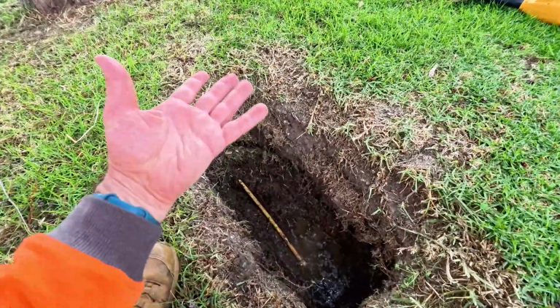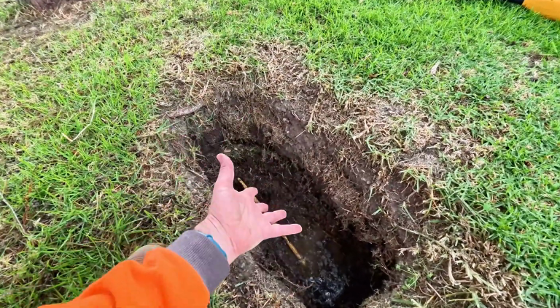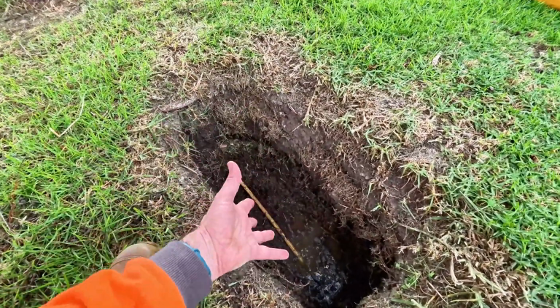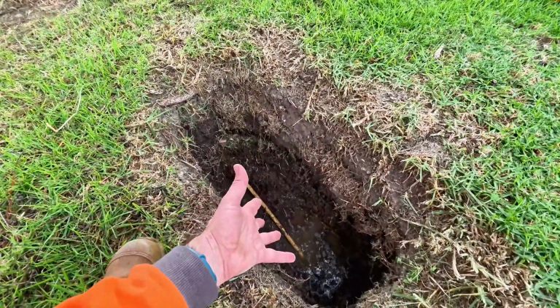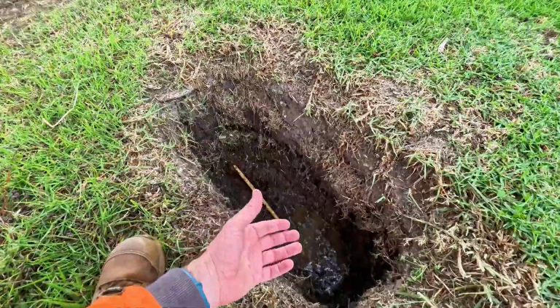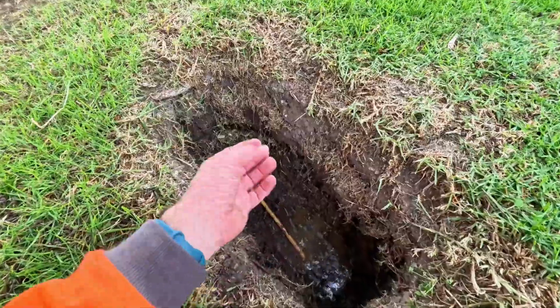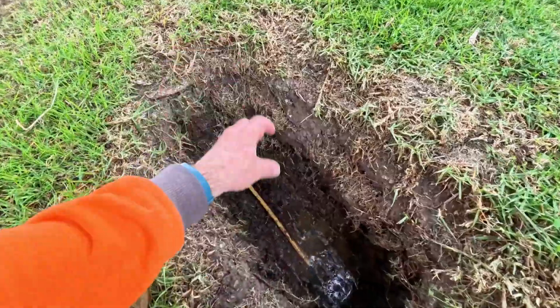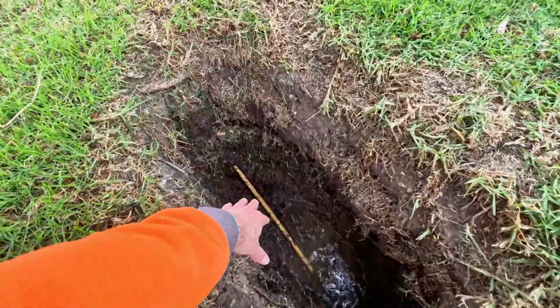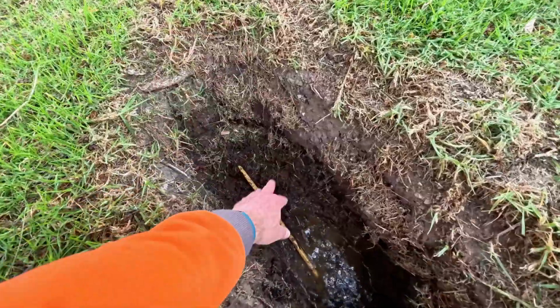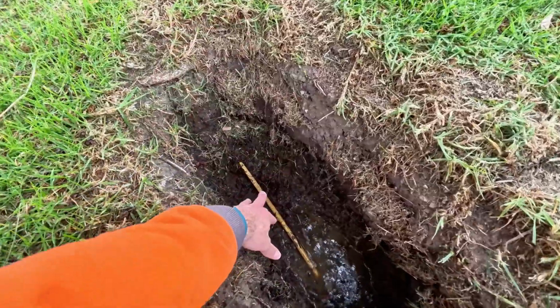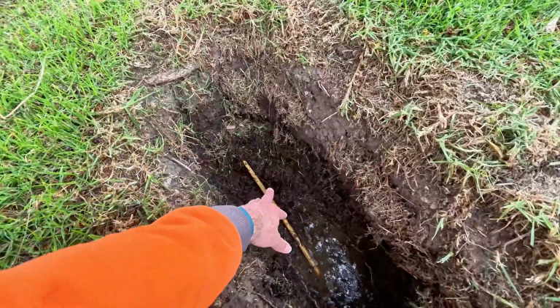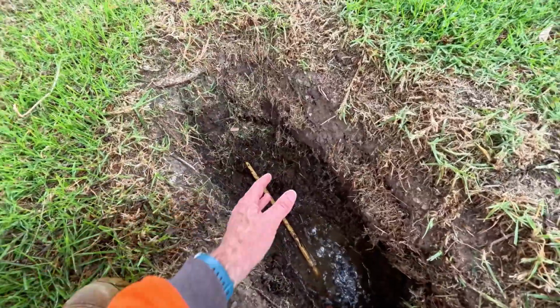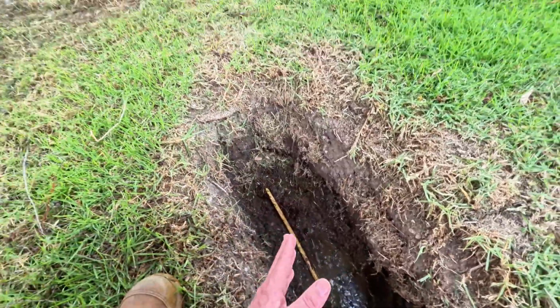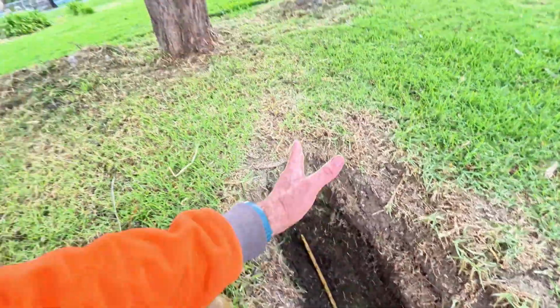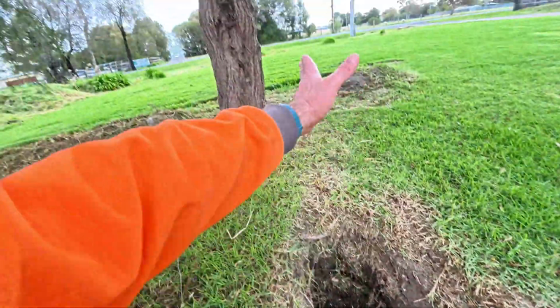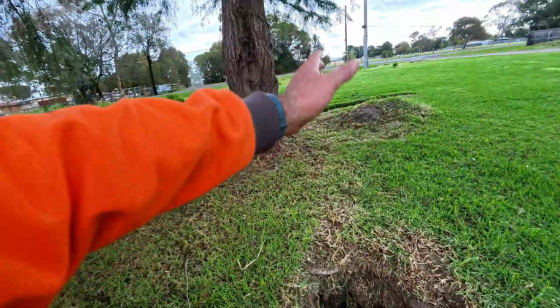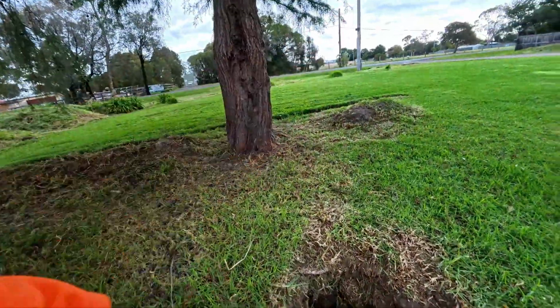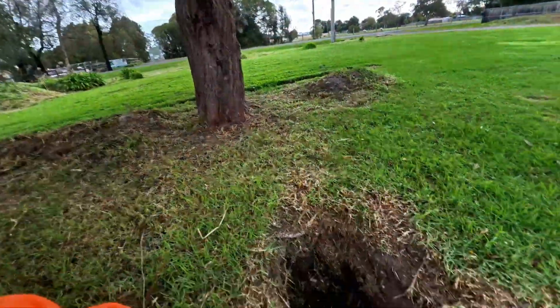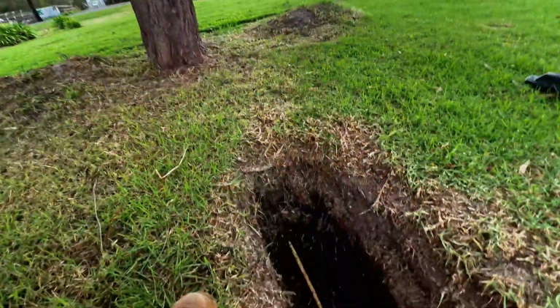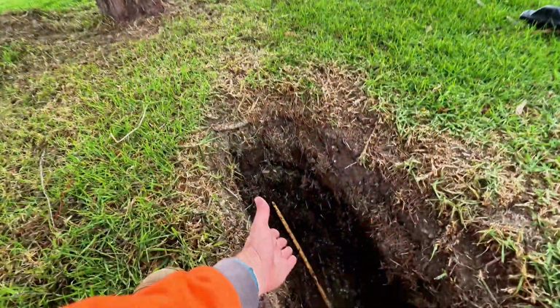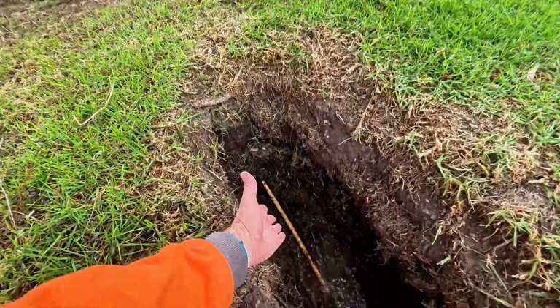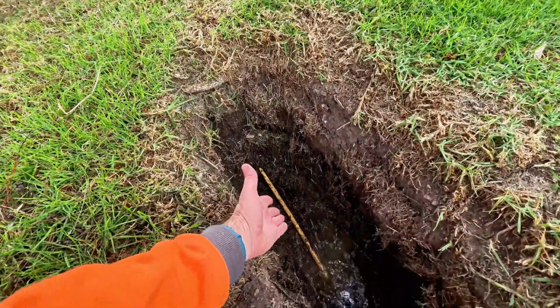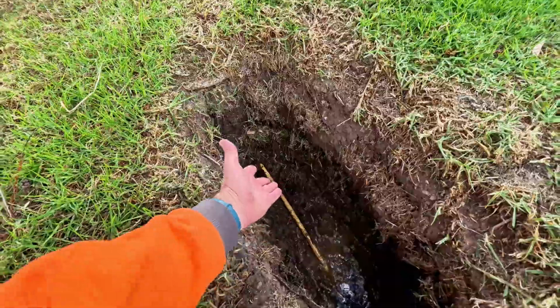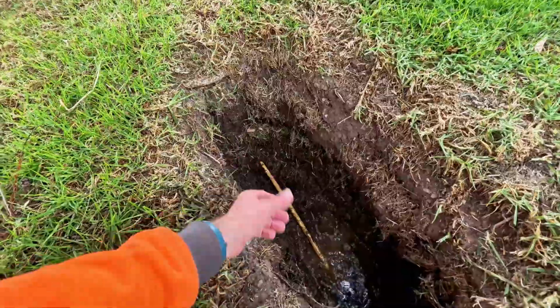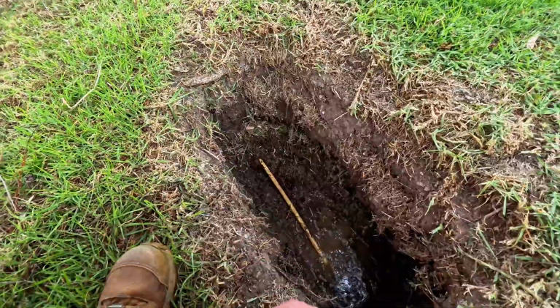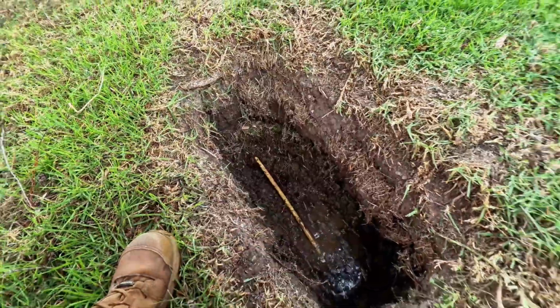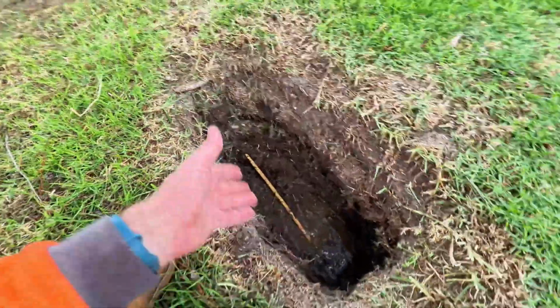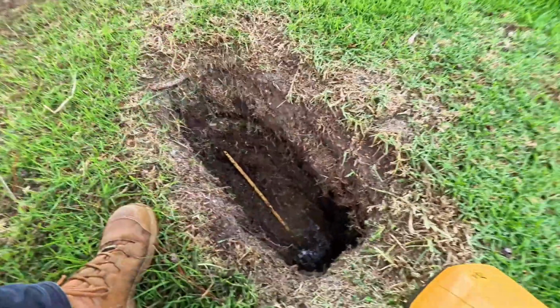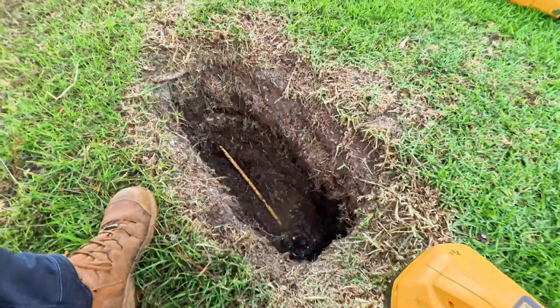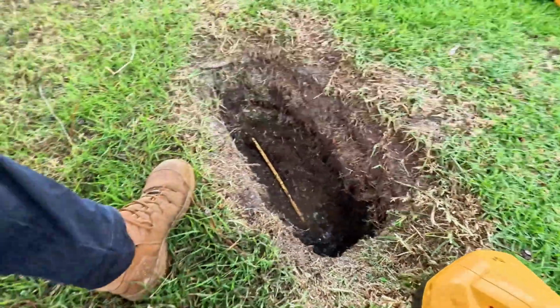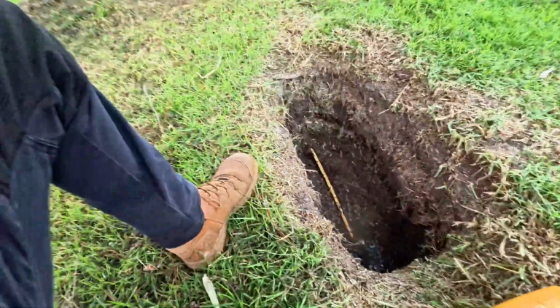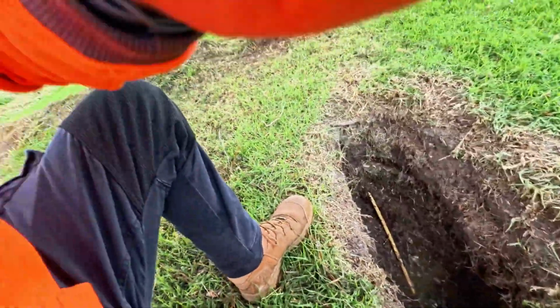Now this is the best case scenario — that you dig down and you see it. What you do now is you bite onto the upper end of it and then you locate where it goes the other way, because it's been exposed and I can bite onto it there.